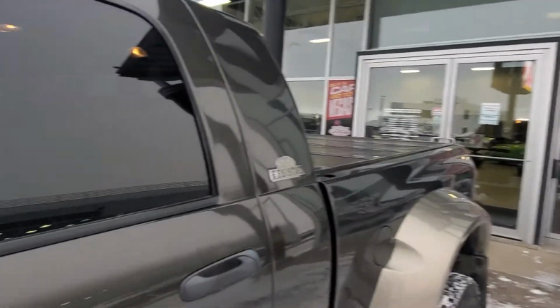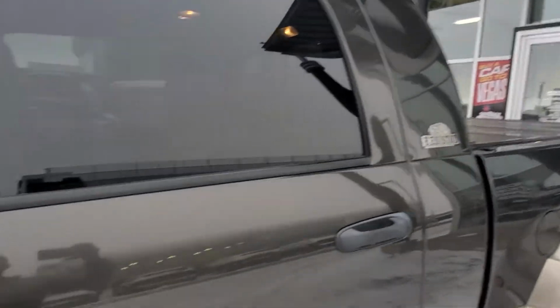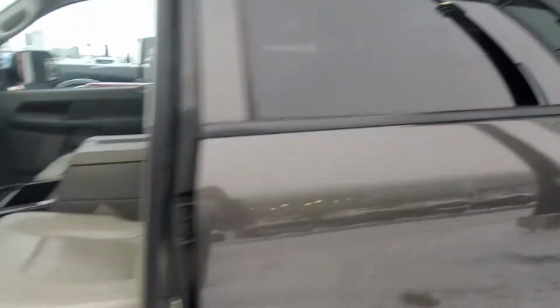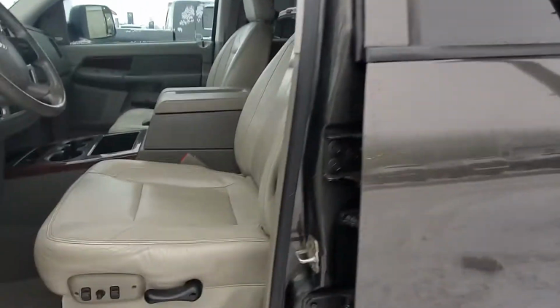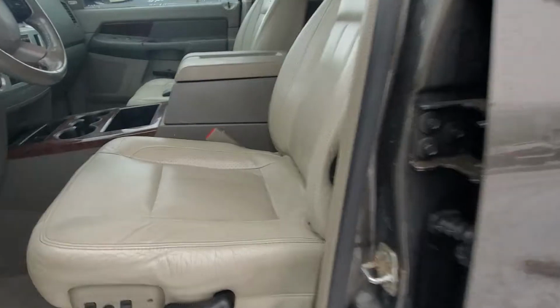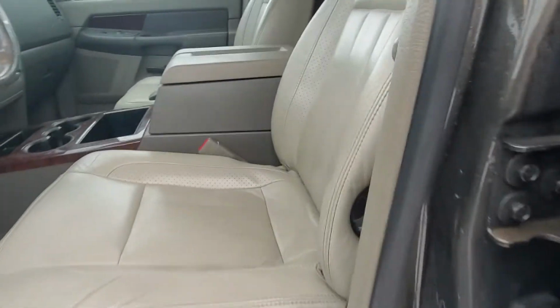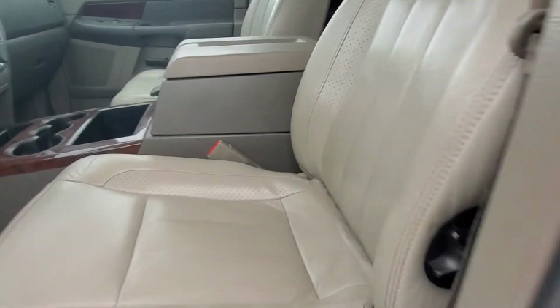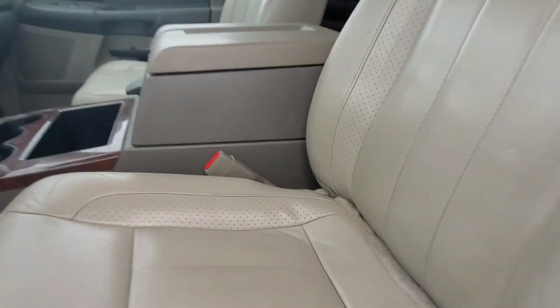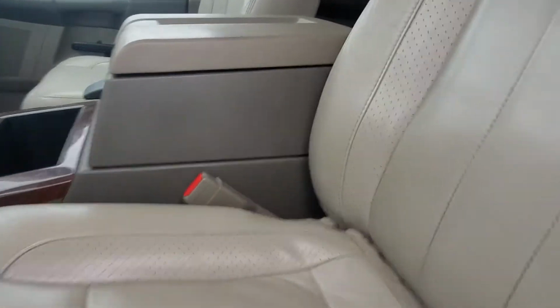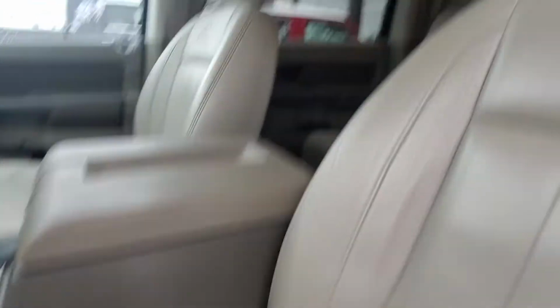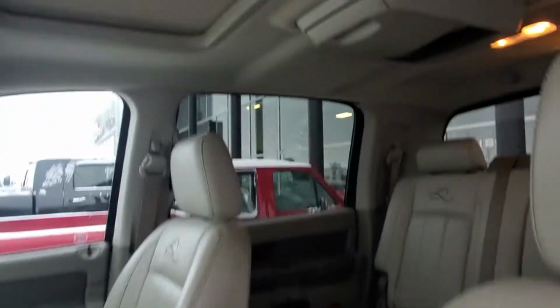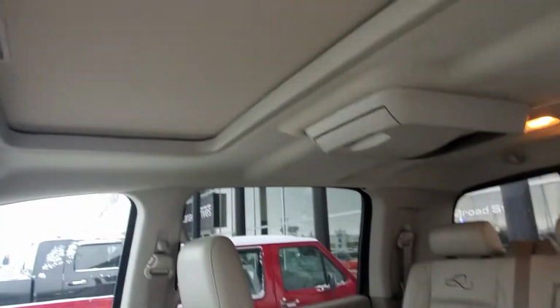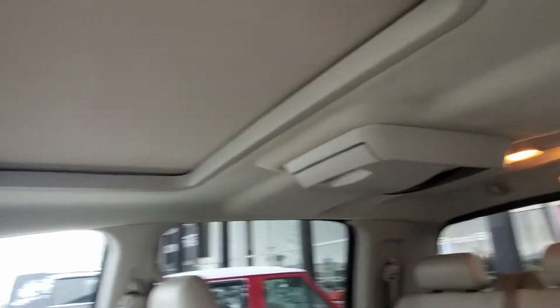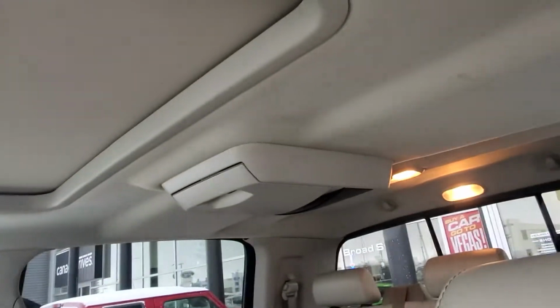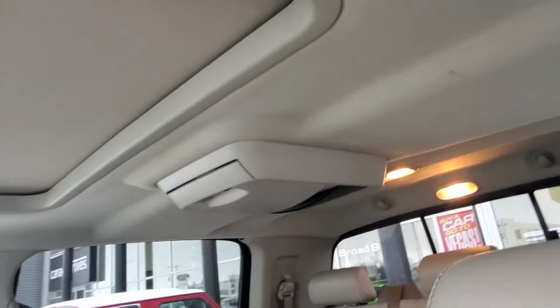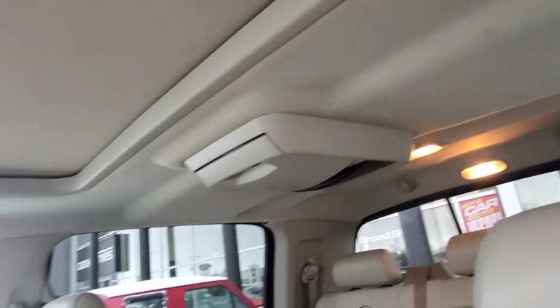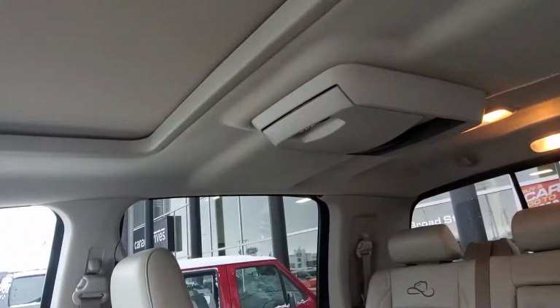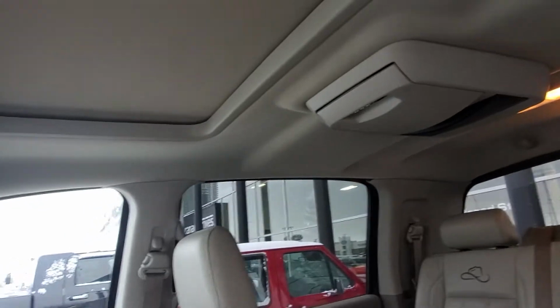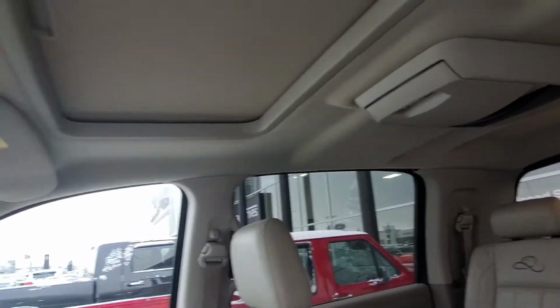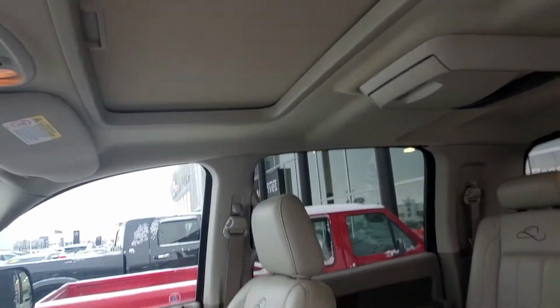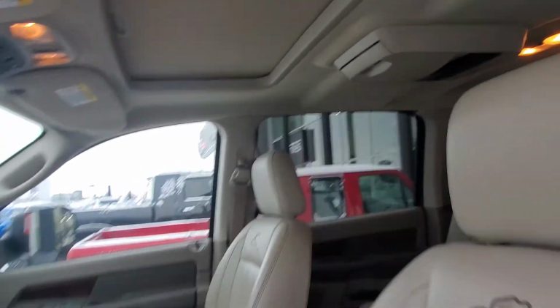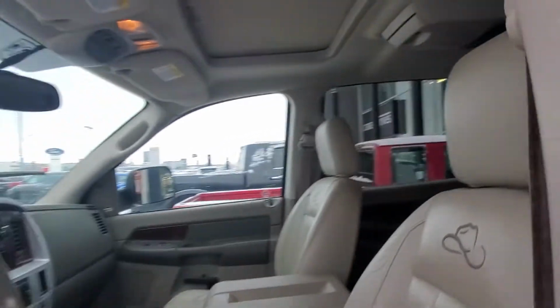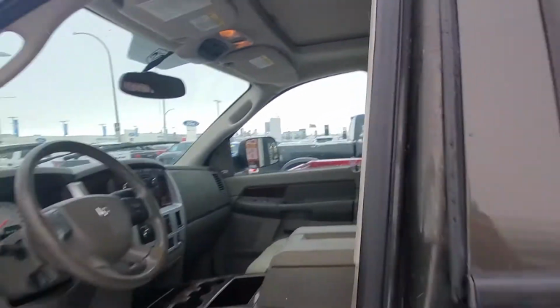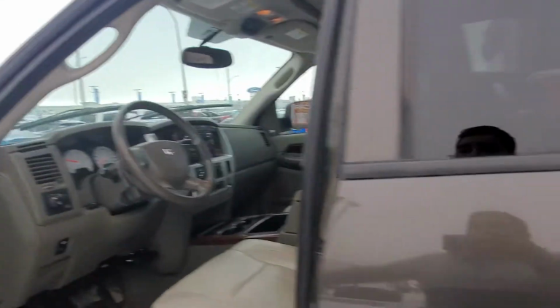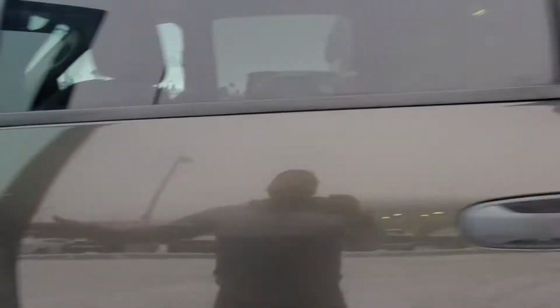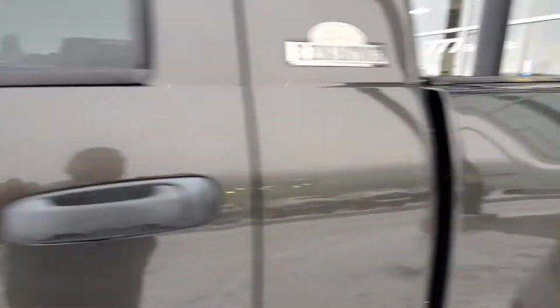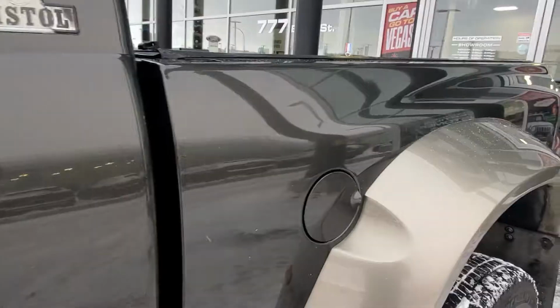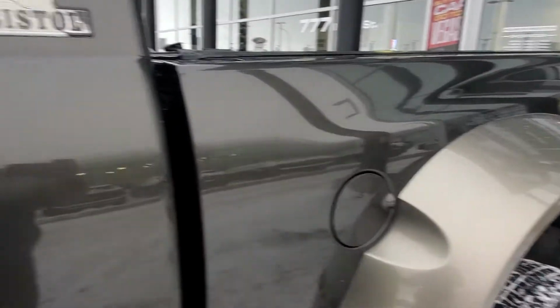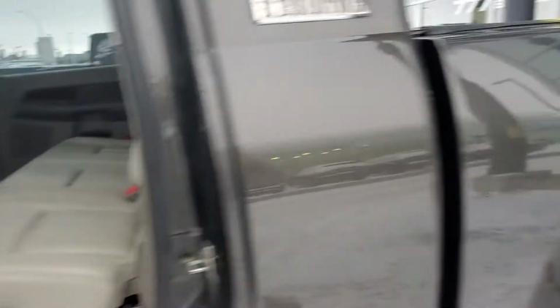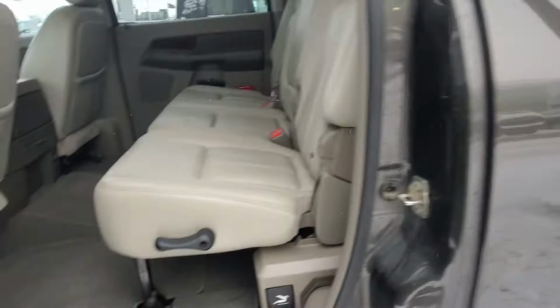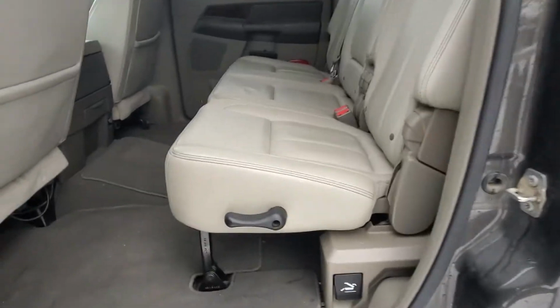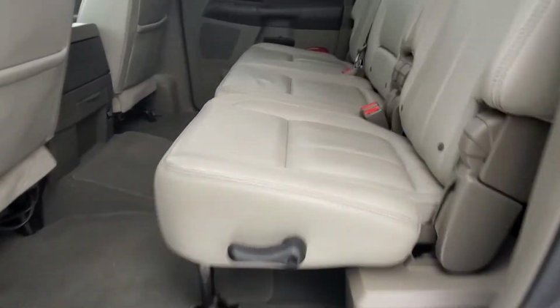Inside, you got the gorgeous leather heated seats, sunroof. It does have the factory DVD player in there too. It is 4x4. Infinity audio in there as well.